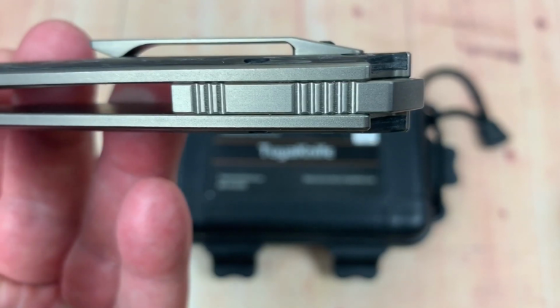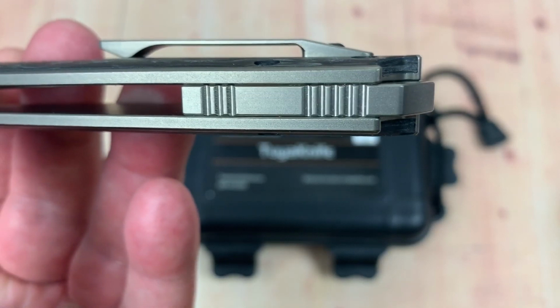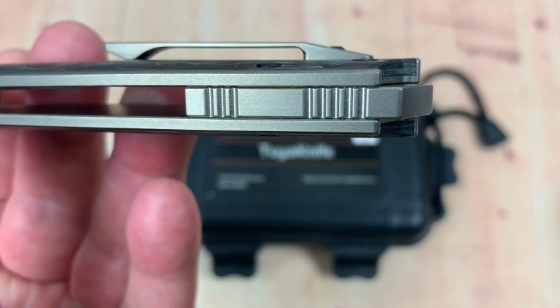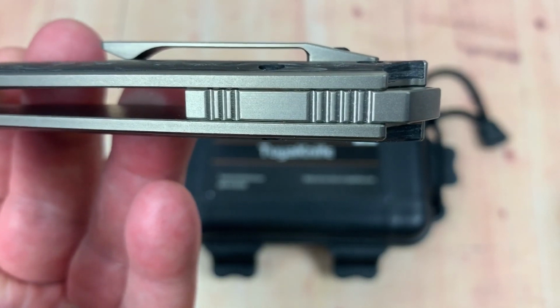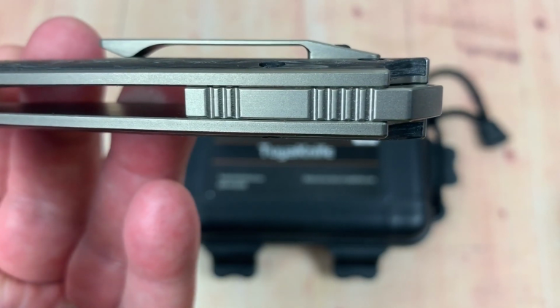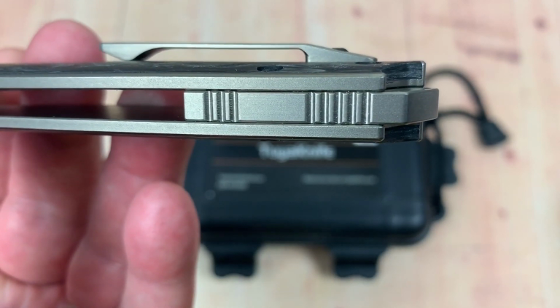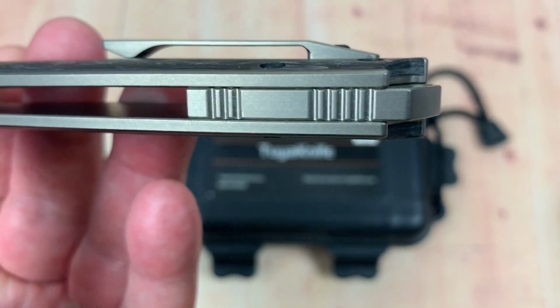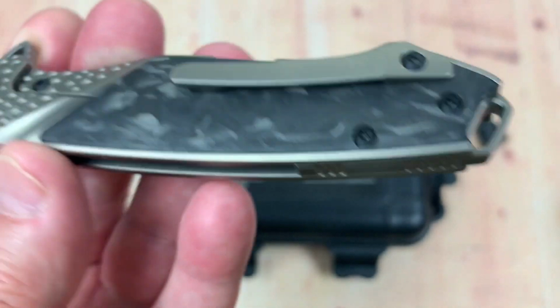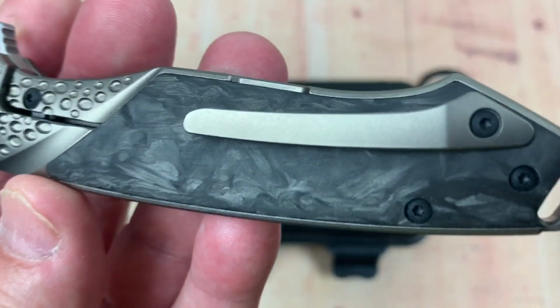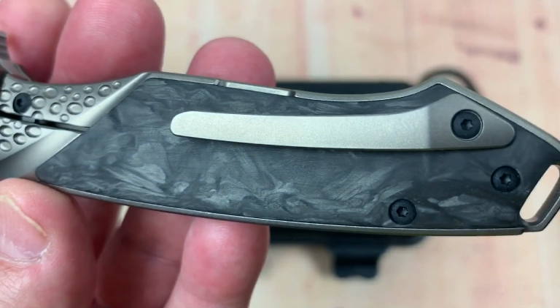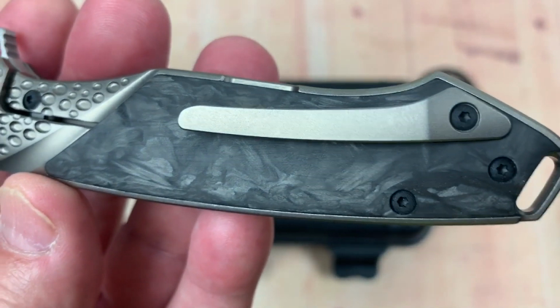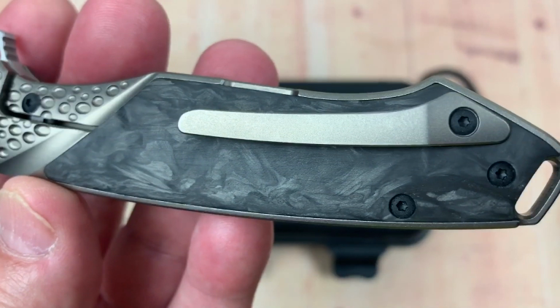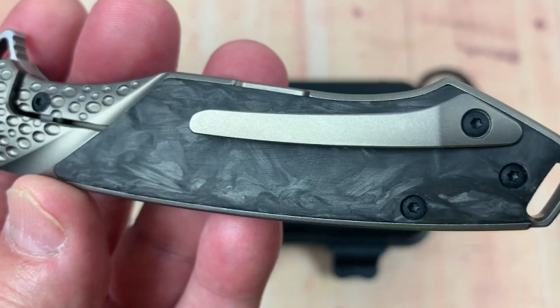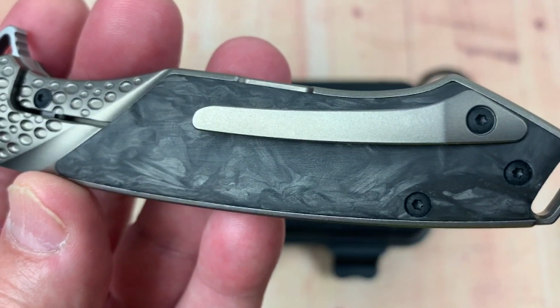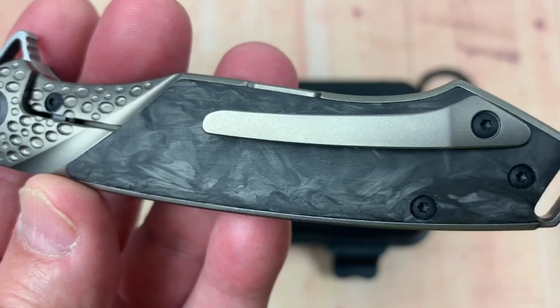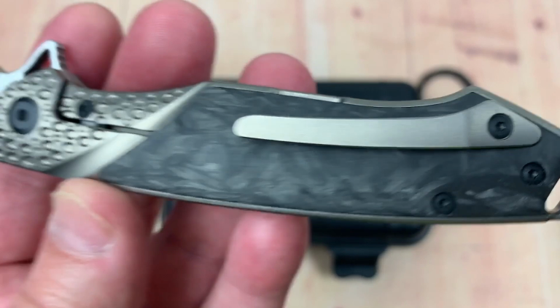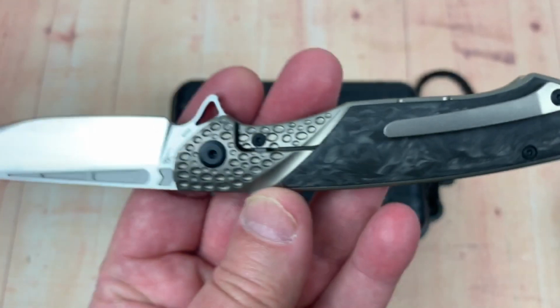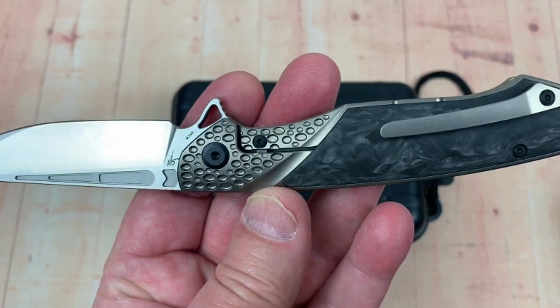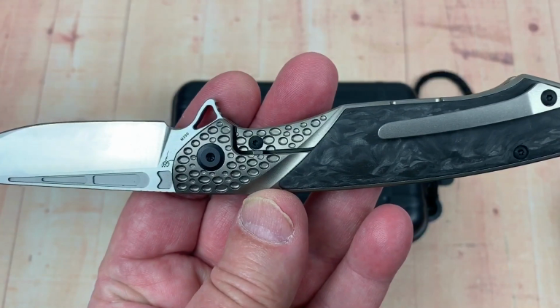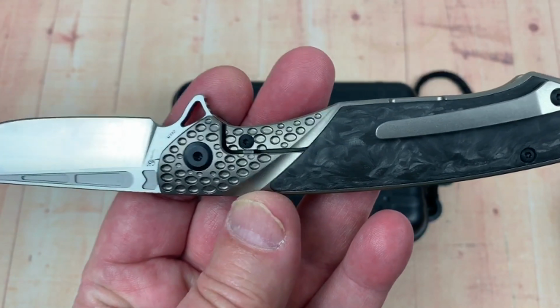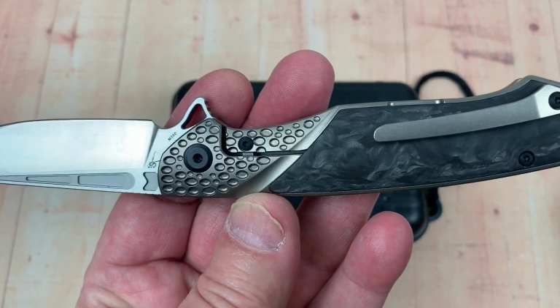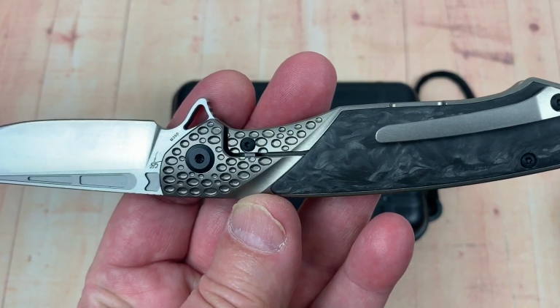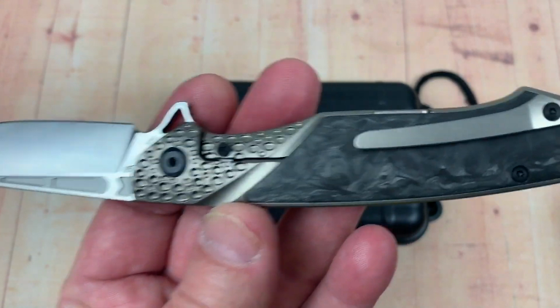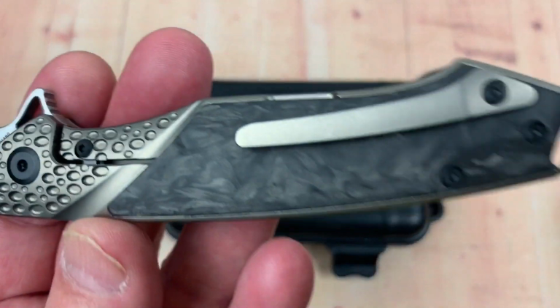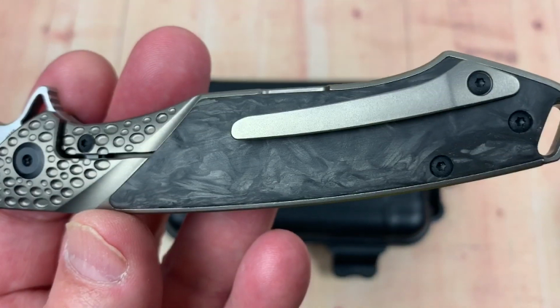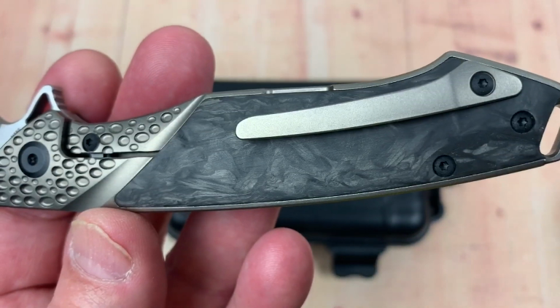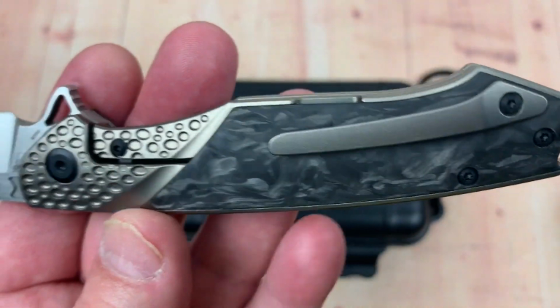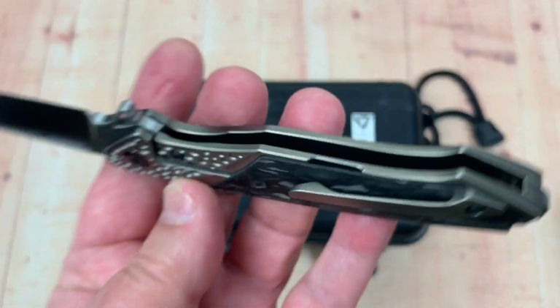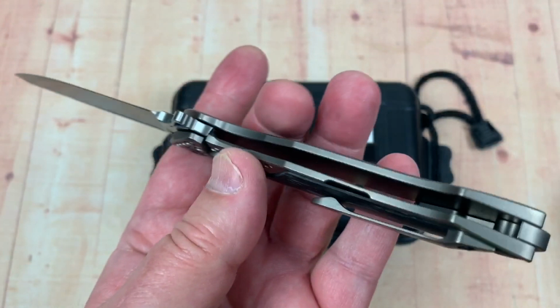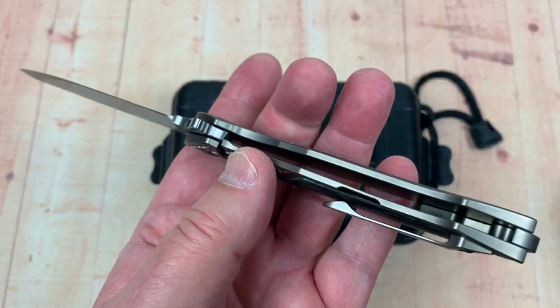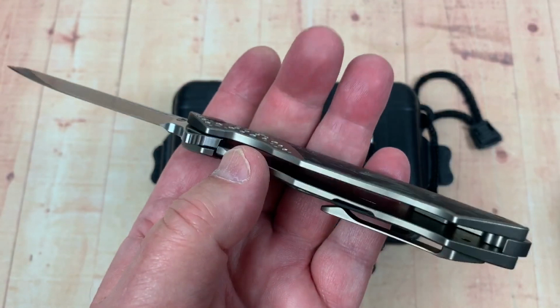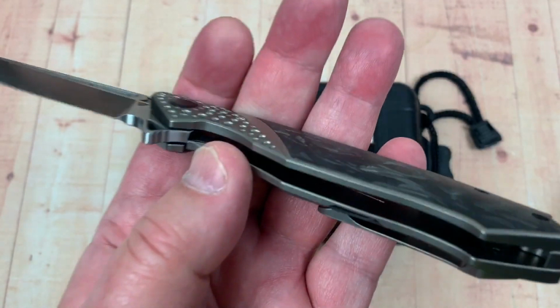Backspacer — titanium. Pocket clip — titanium. Hardware — titanium. It's blacked out but it's titanium.